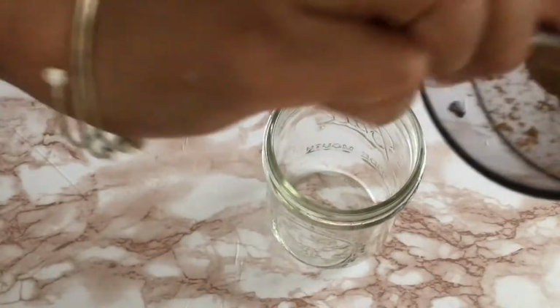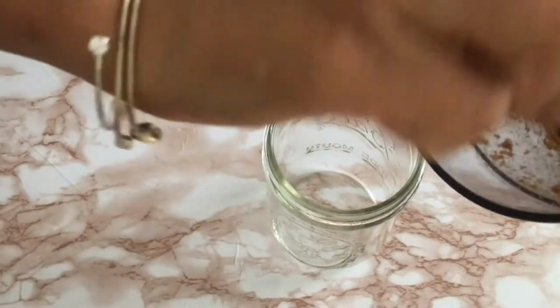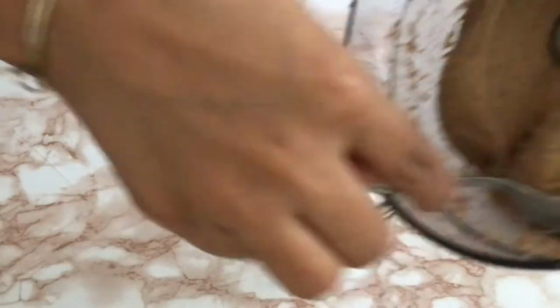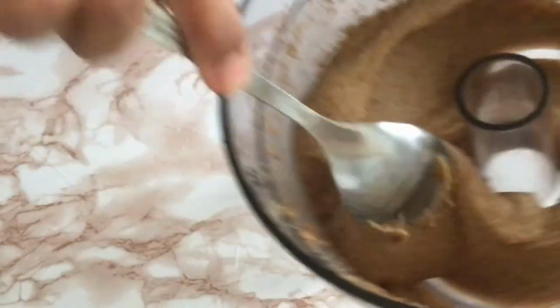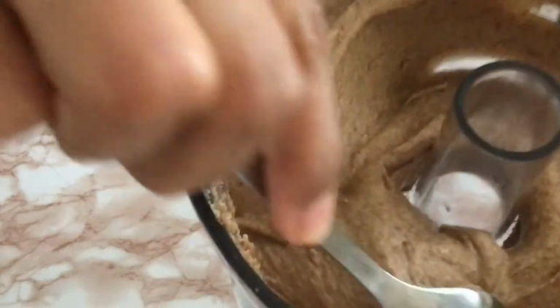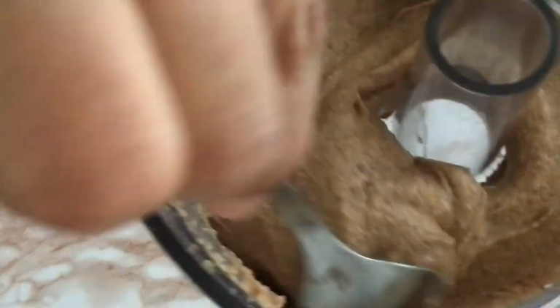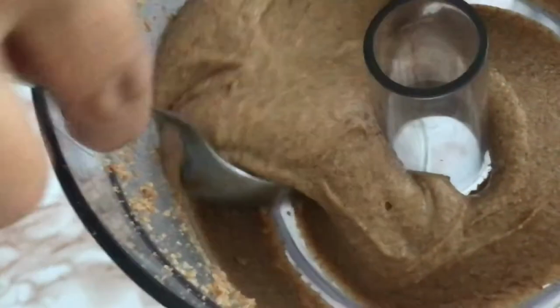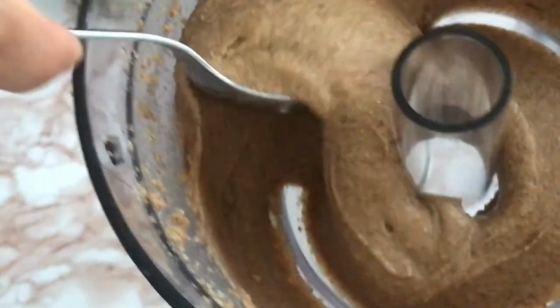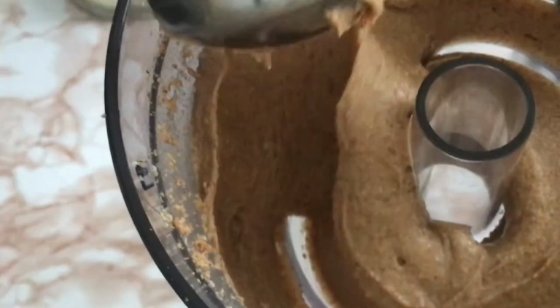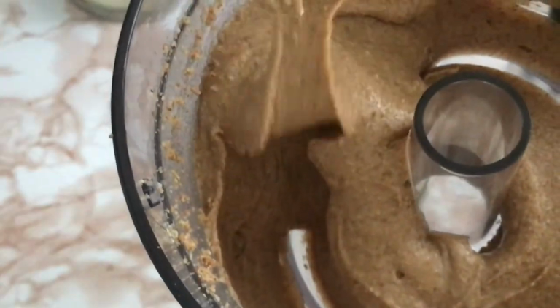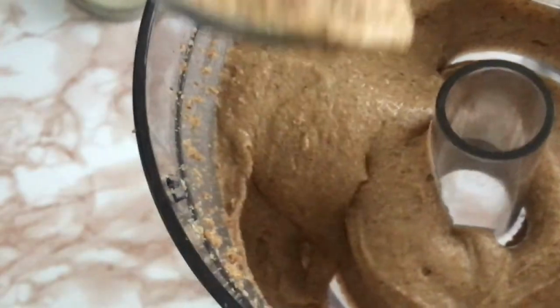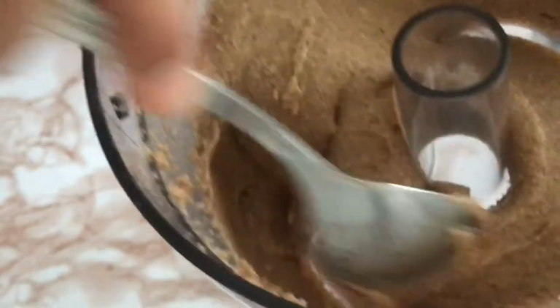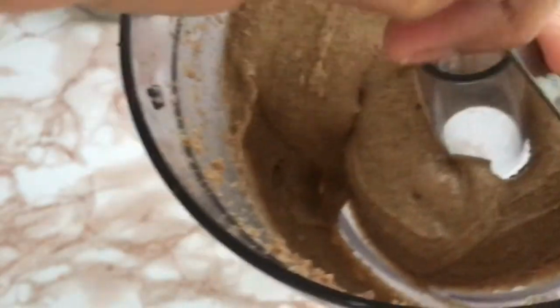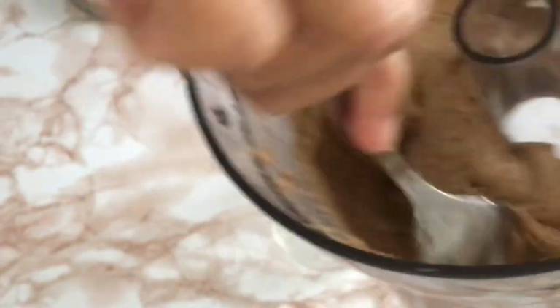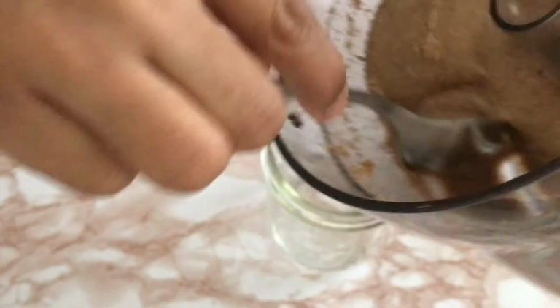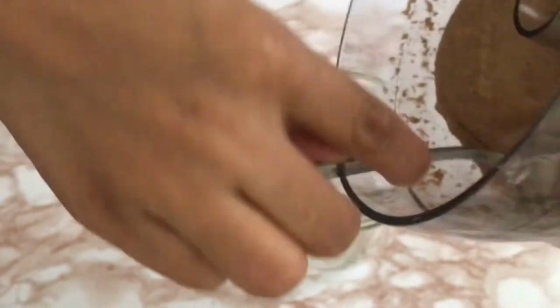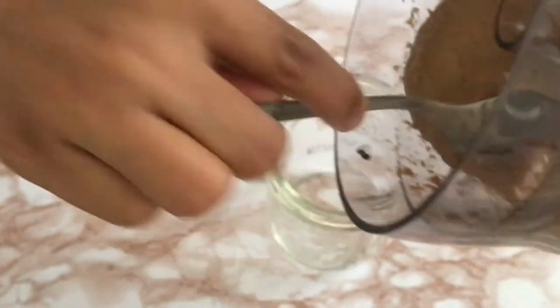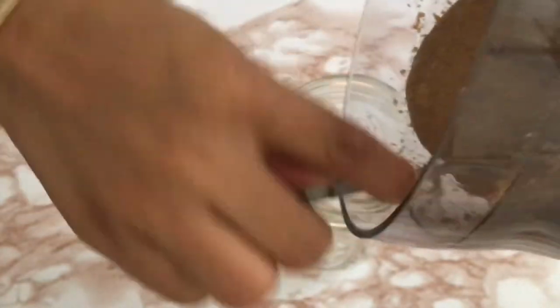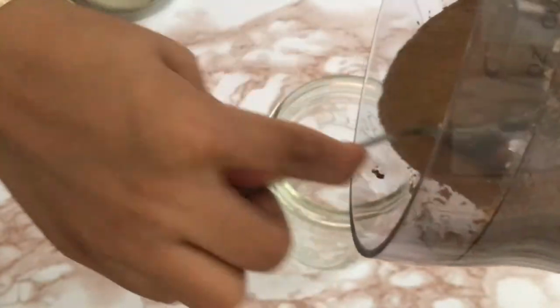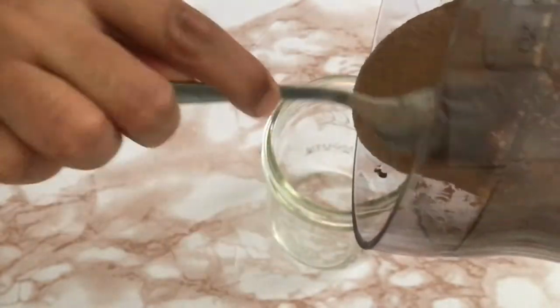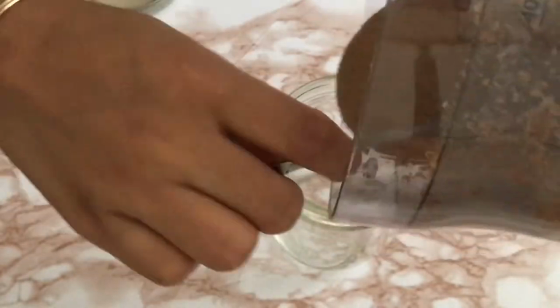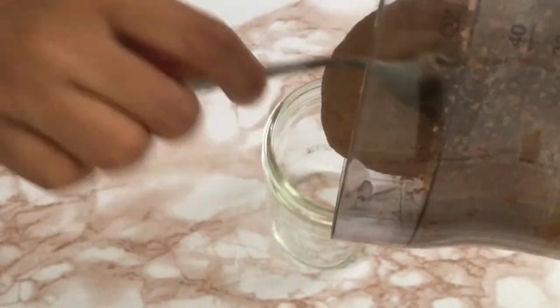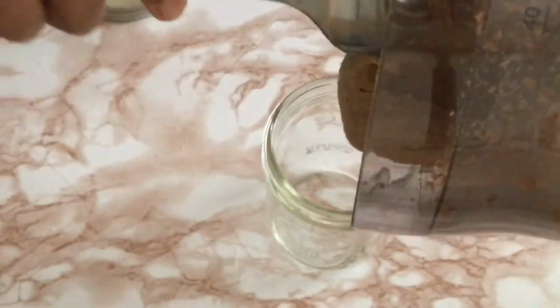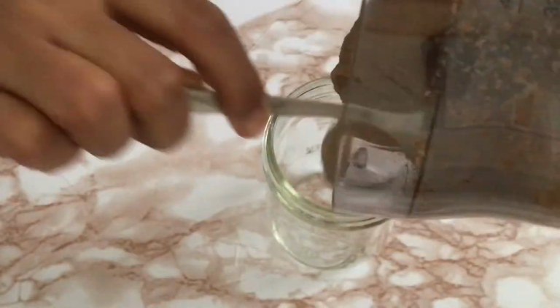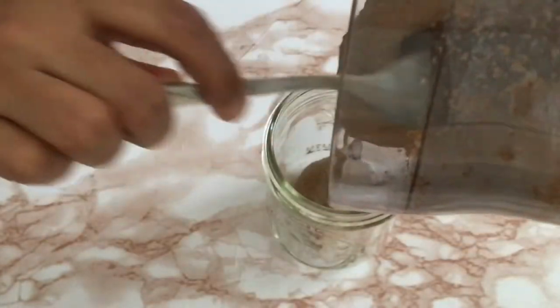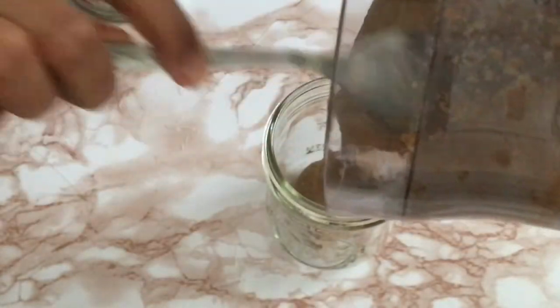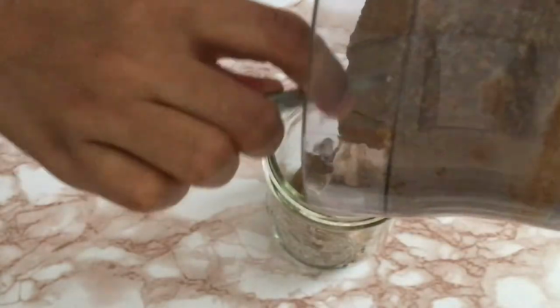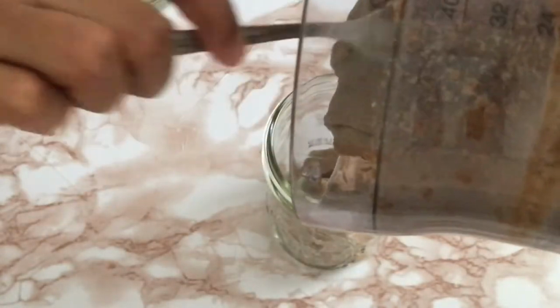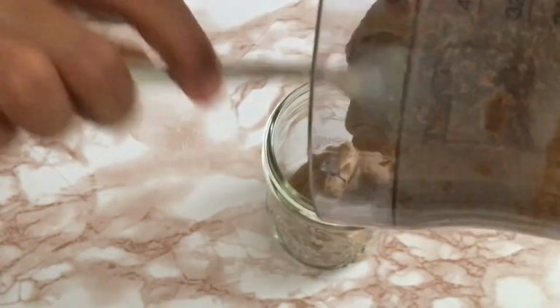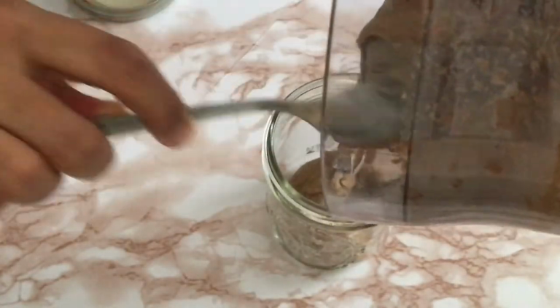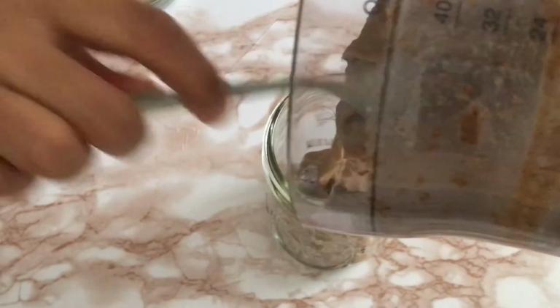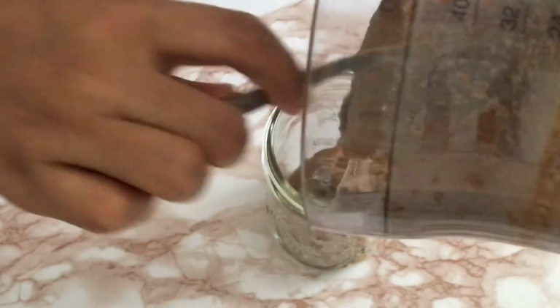I store them in mason jars and leave them in the fridge. It will last about a month, but mine has never lasted more than two weeks because all of us love it.